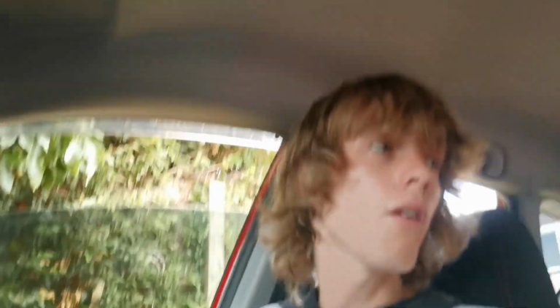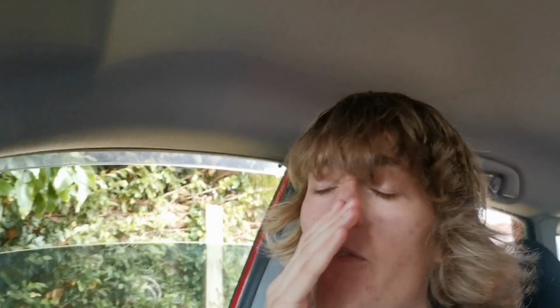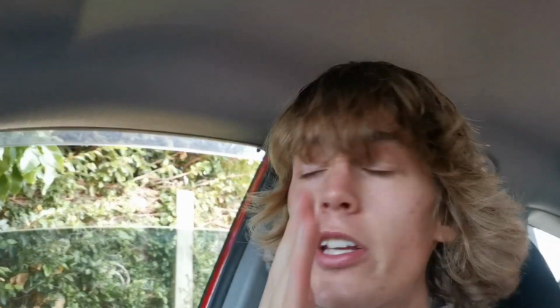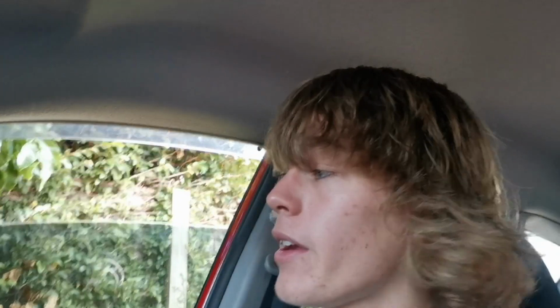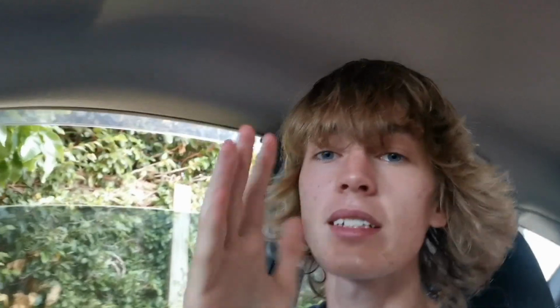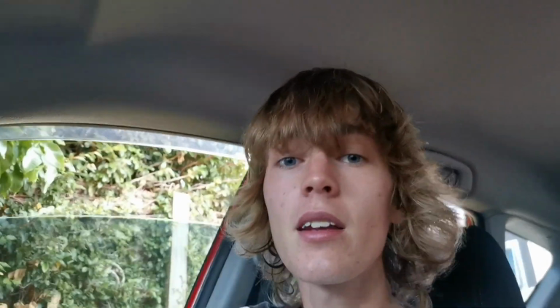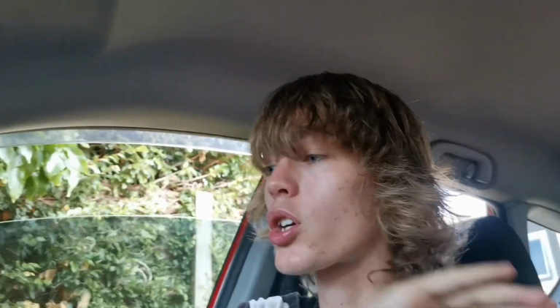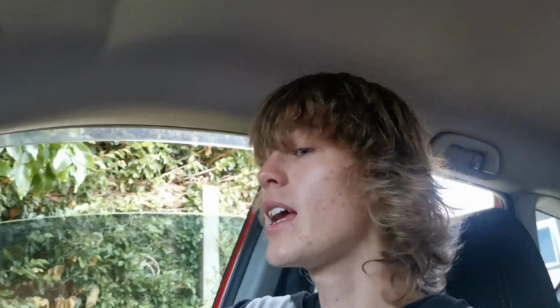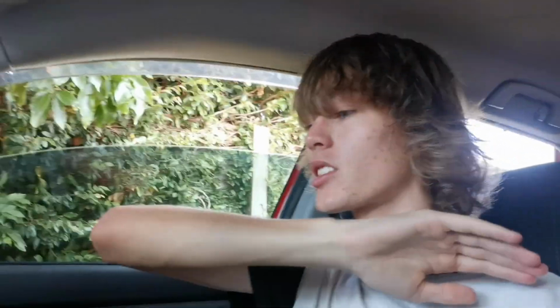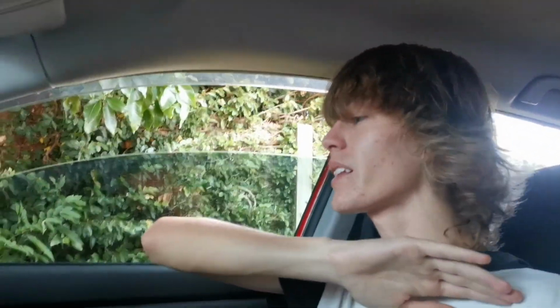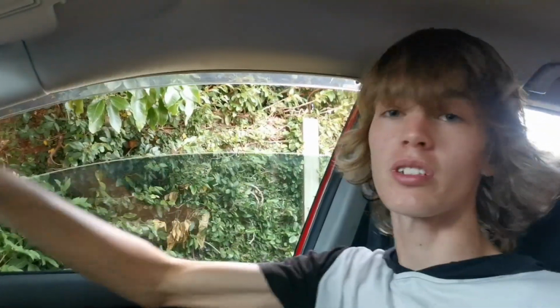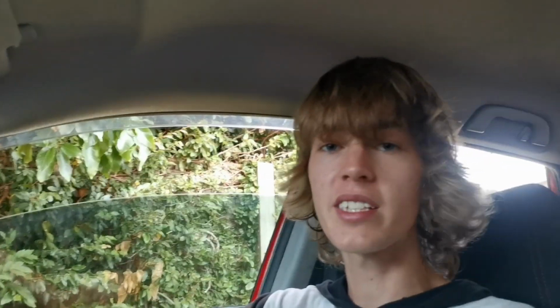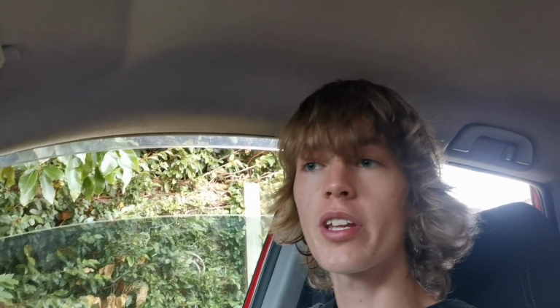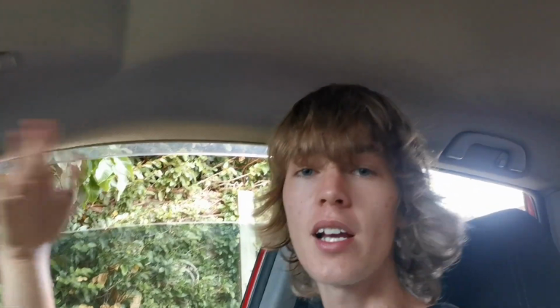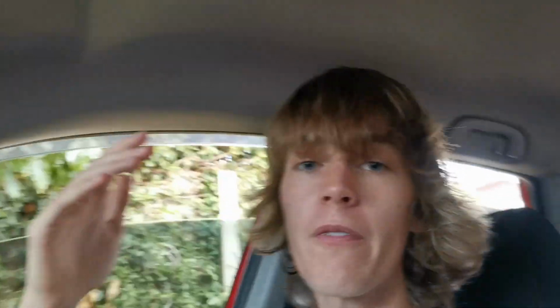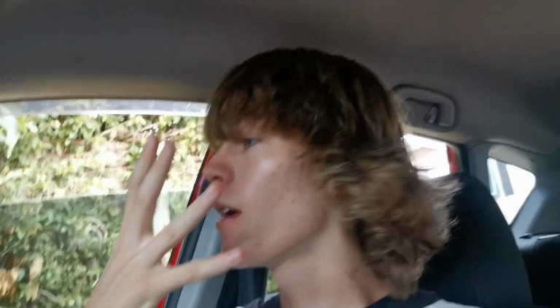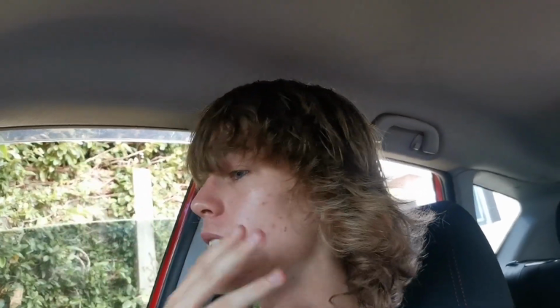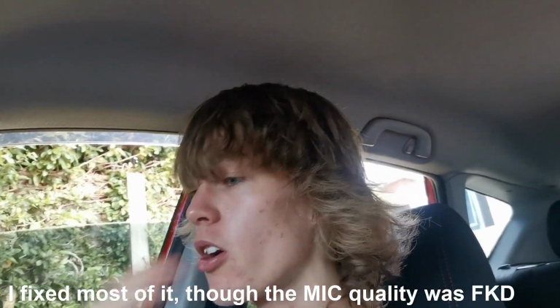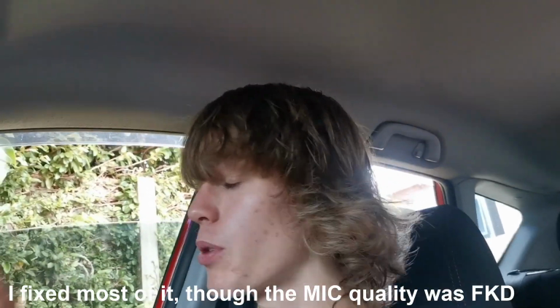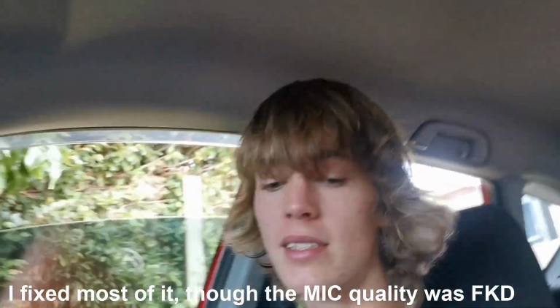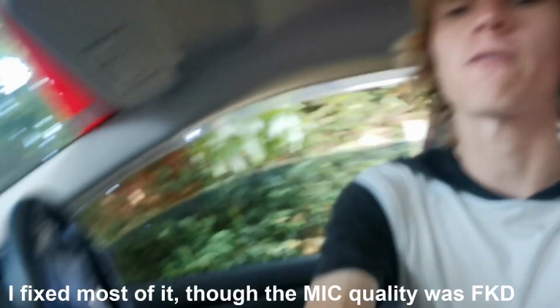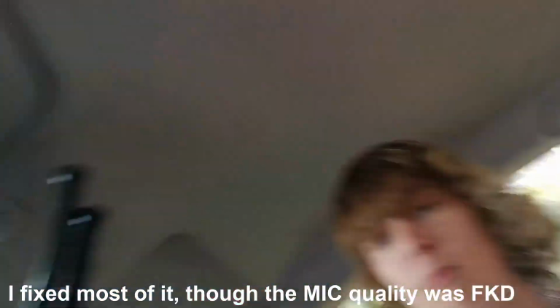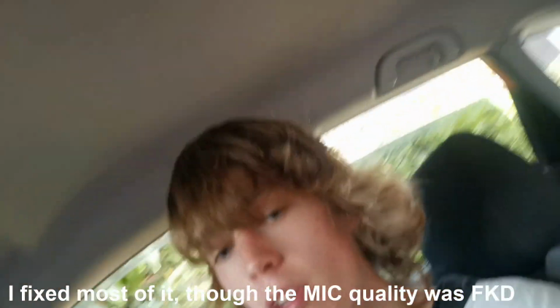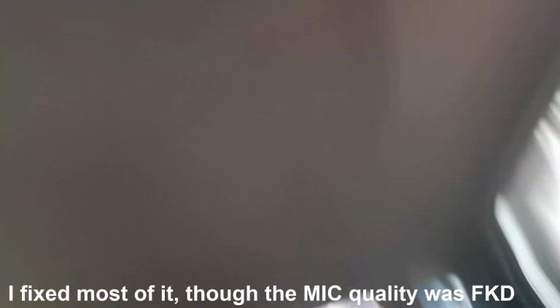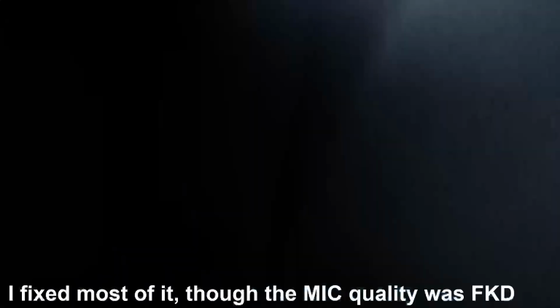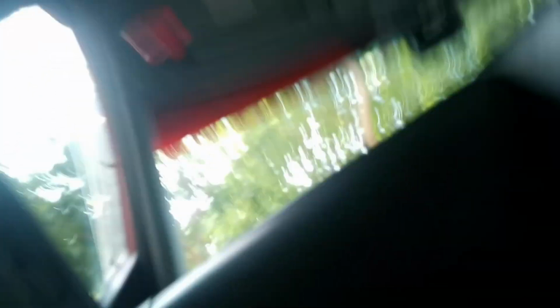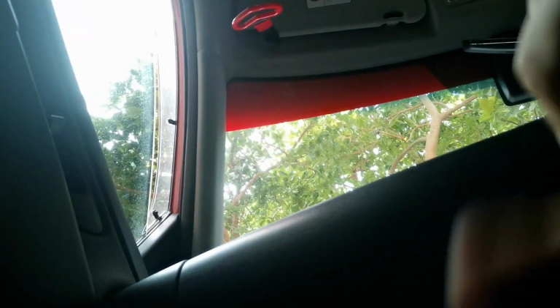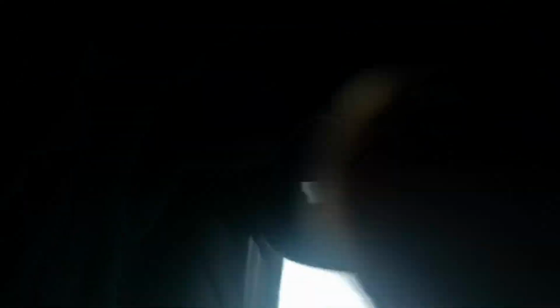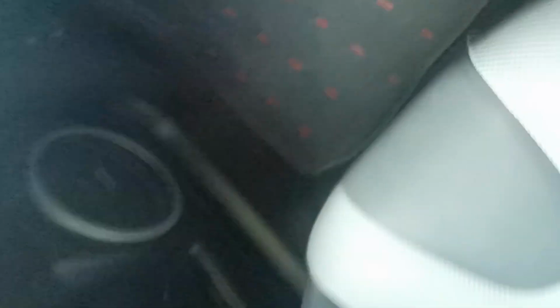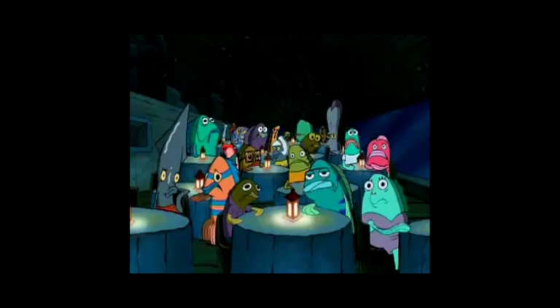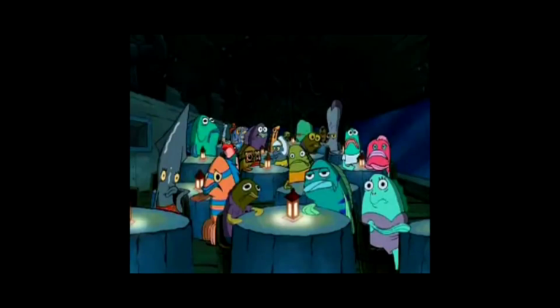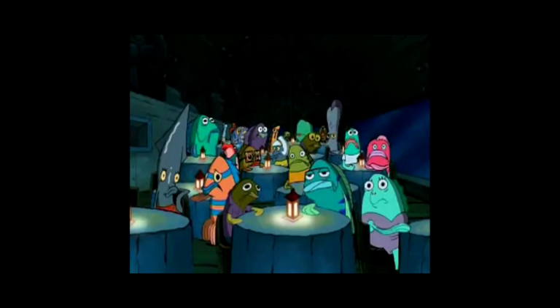On f***ing God, this thing is recording and it just completely screws up how synced the audio is. So if it is not synced, it's because of the f***ing mic. Oh brother.